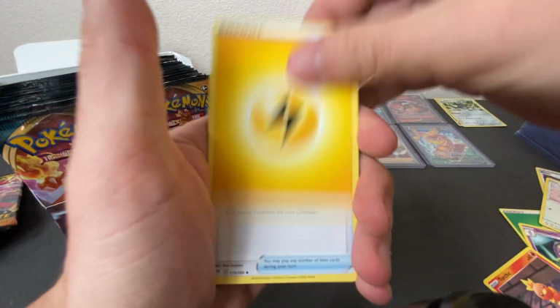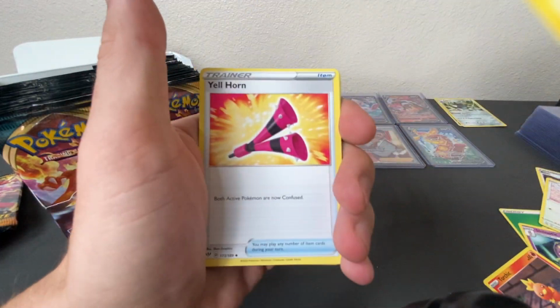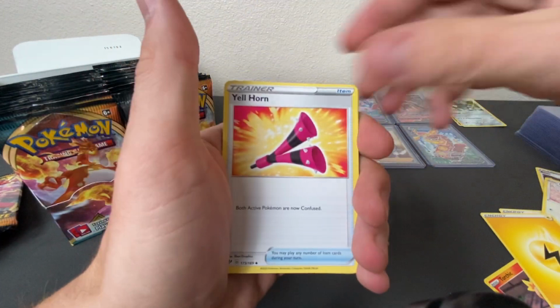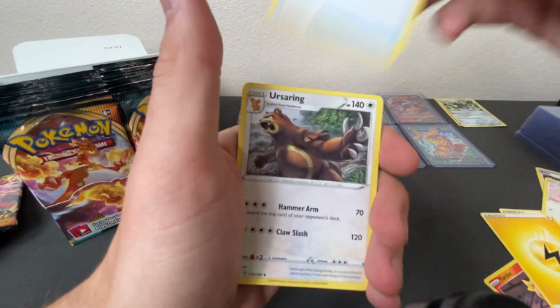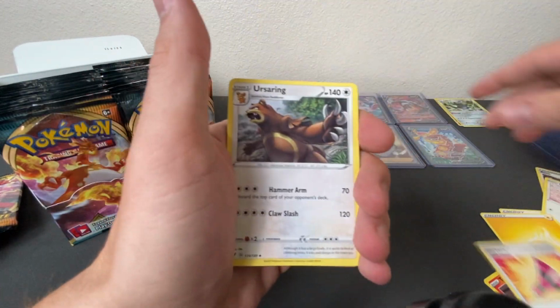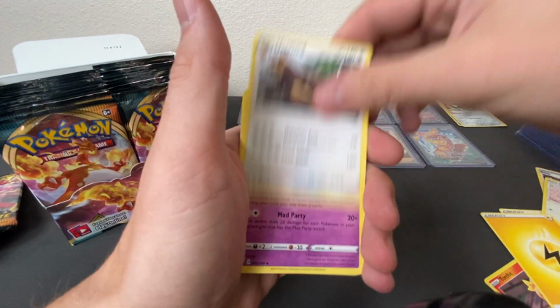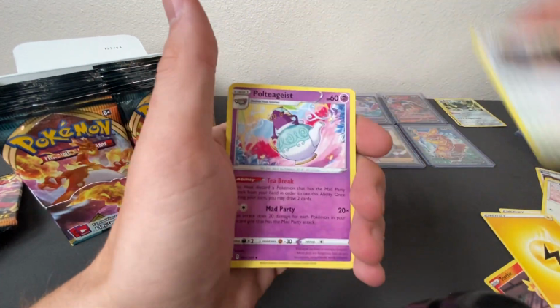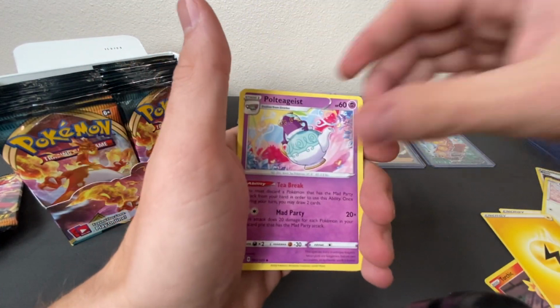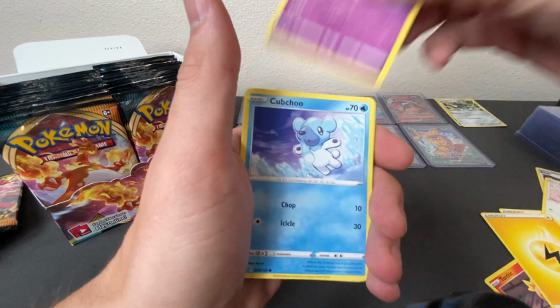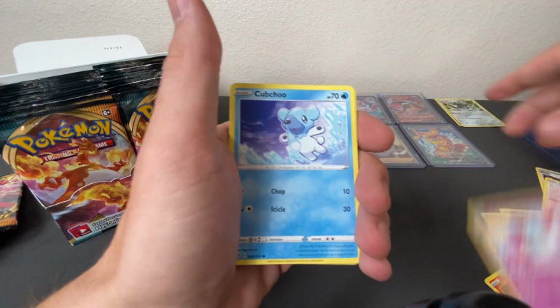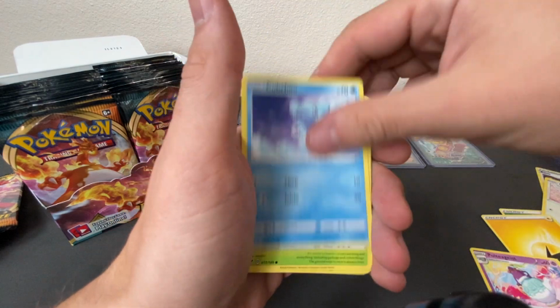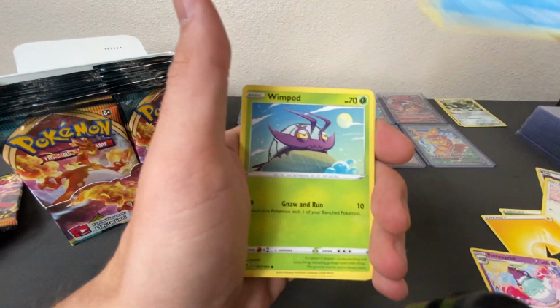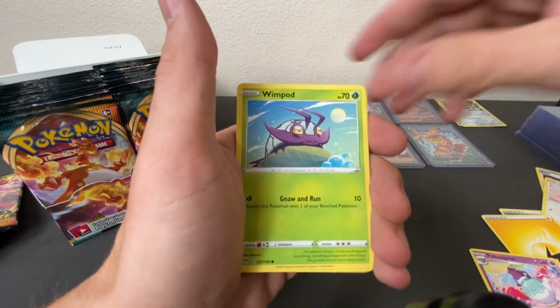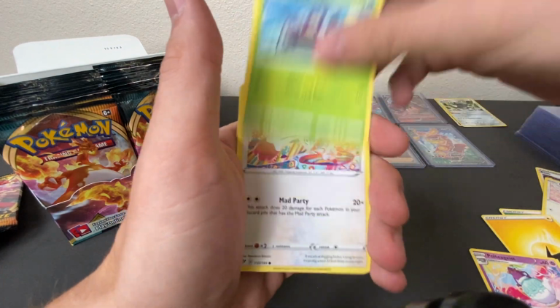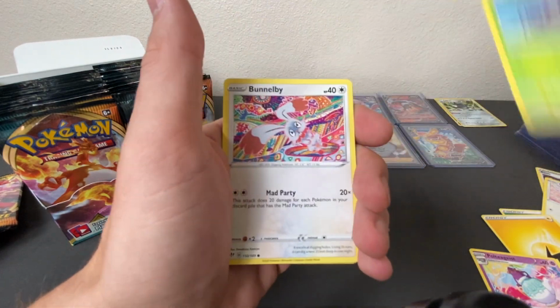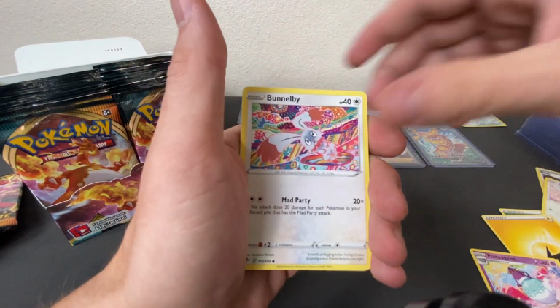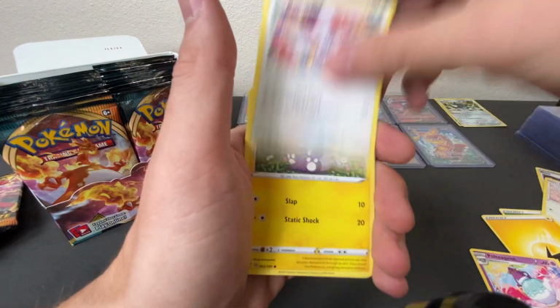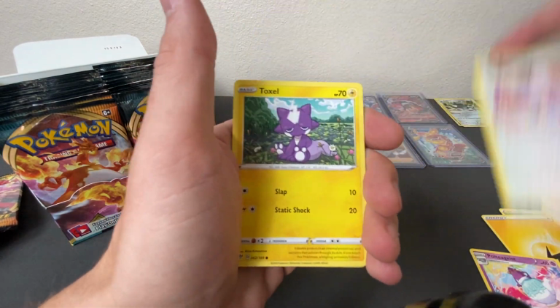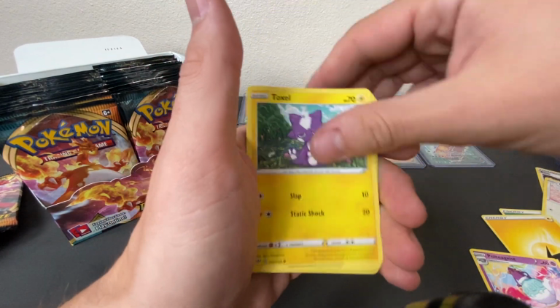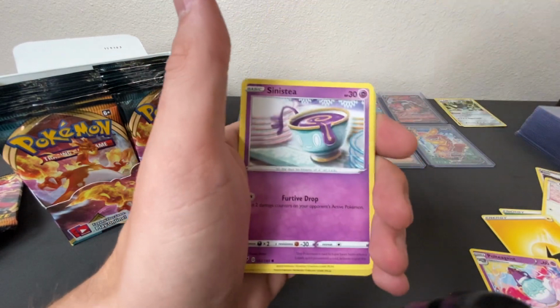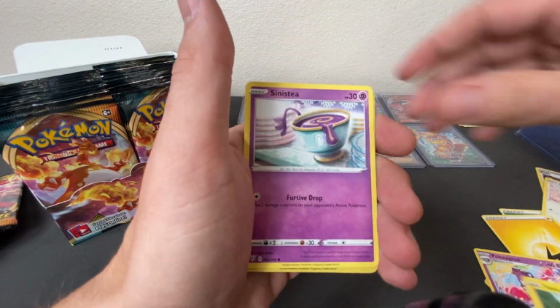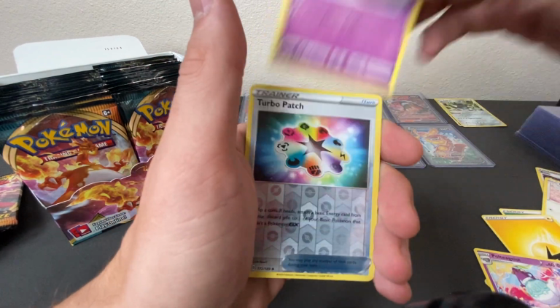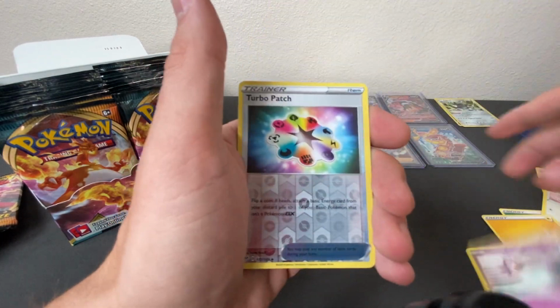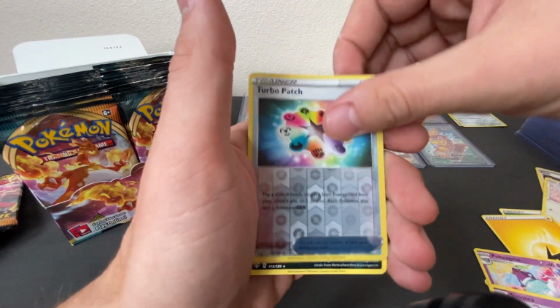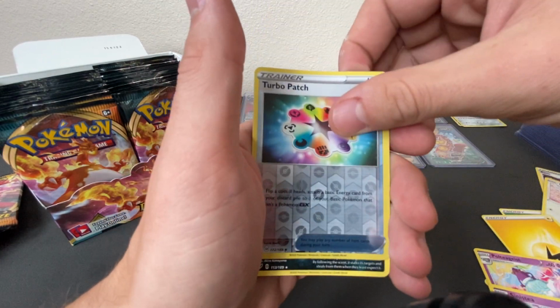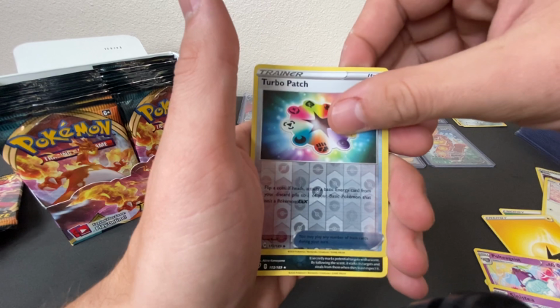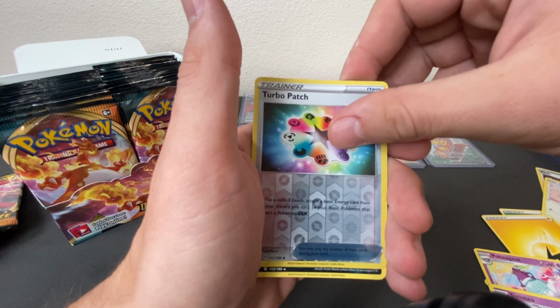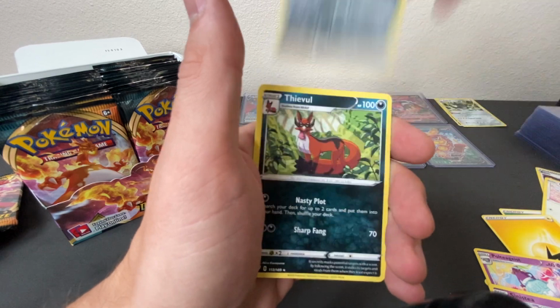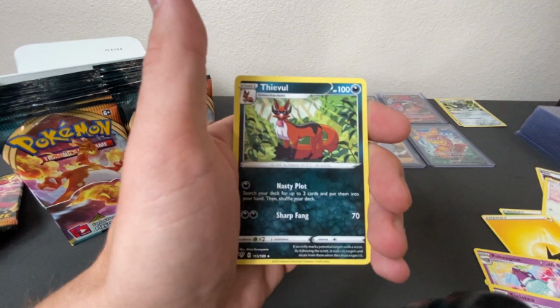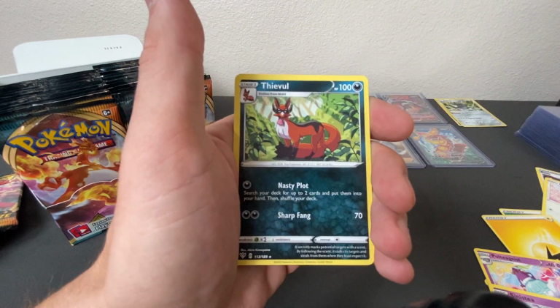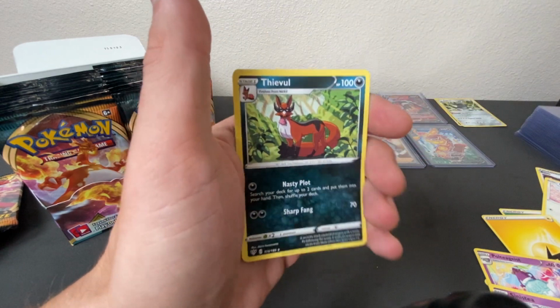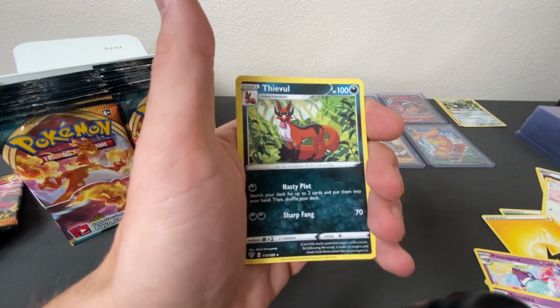Second pack: Energy, Yellhorn, Yurising, Poltergeist, Cubchu, Windpod, Bunnelby, Toxil, Sinistee, Turbo Patch reverse holo, and a Thievul.